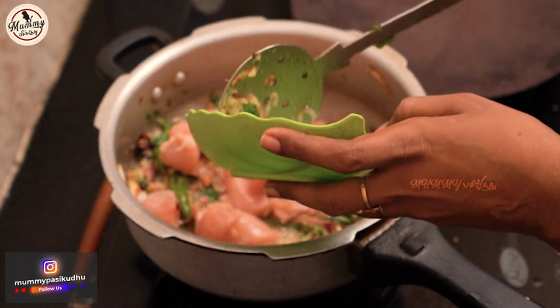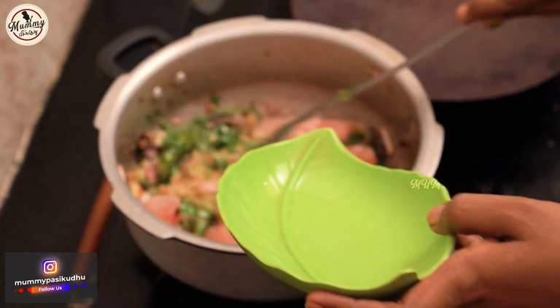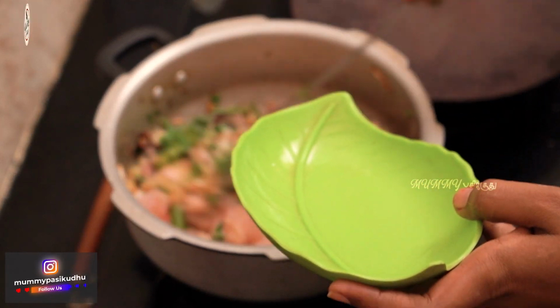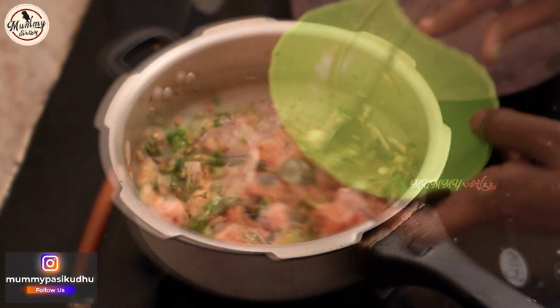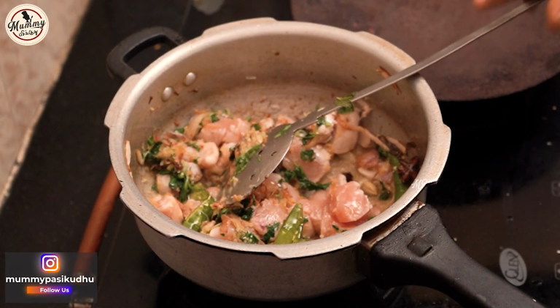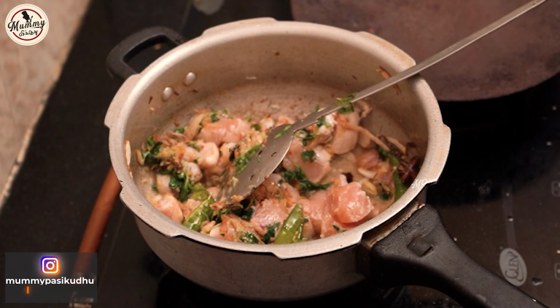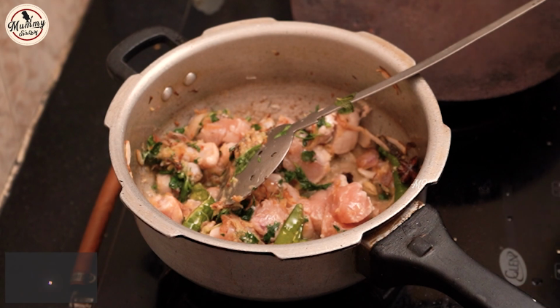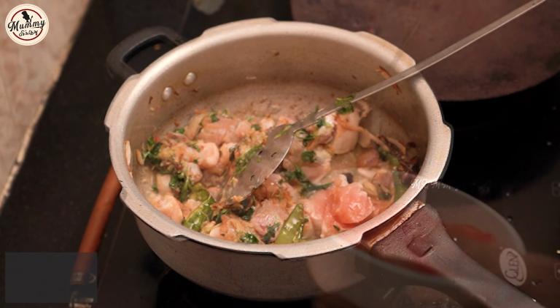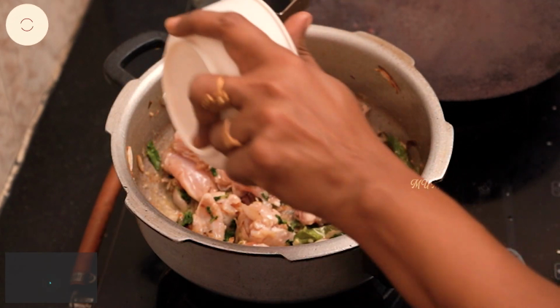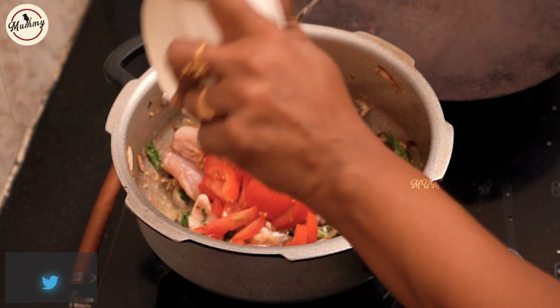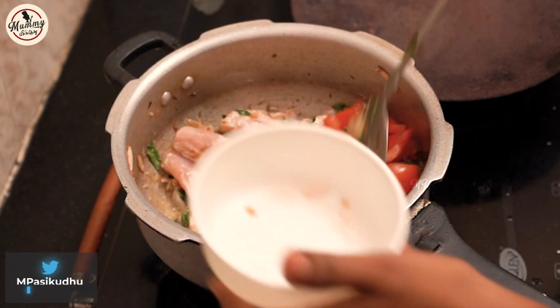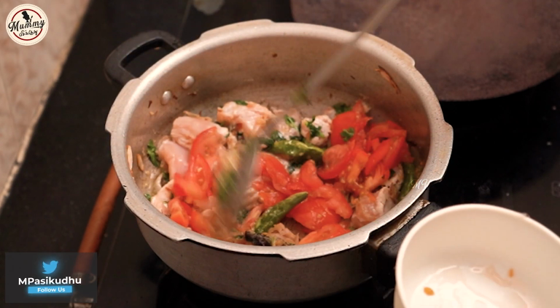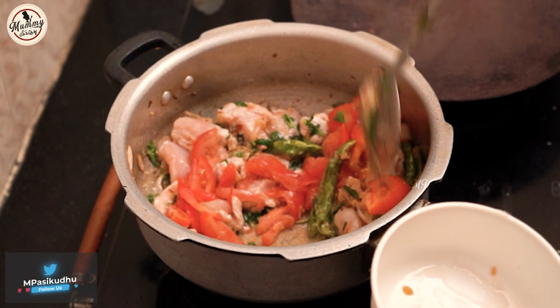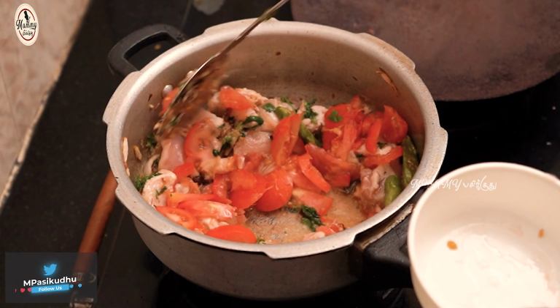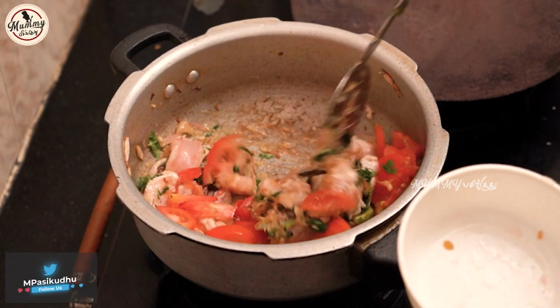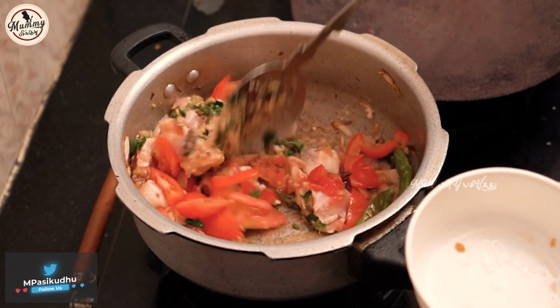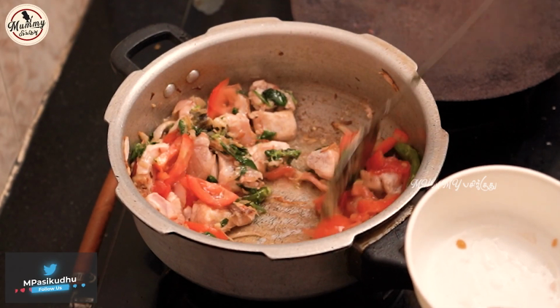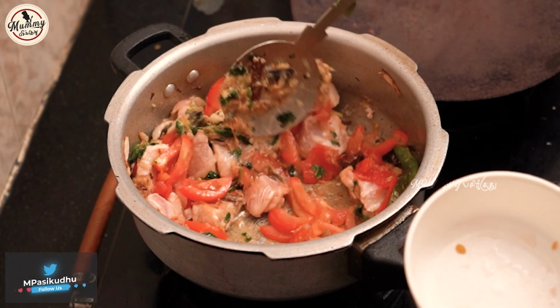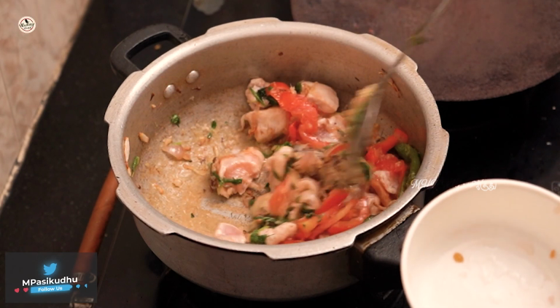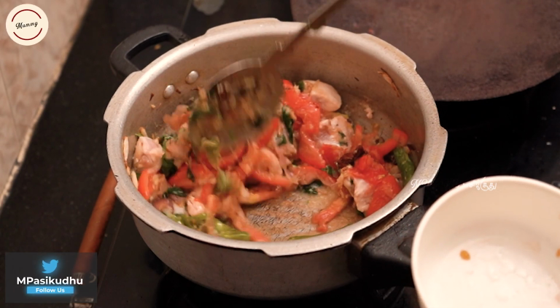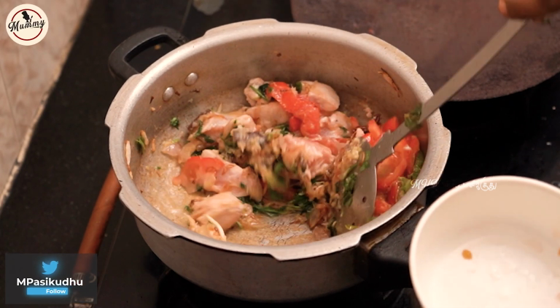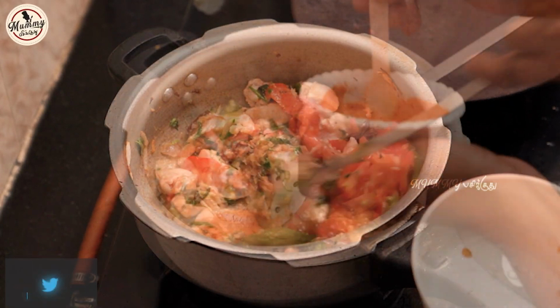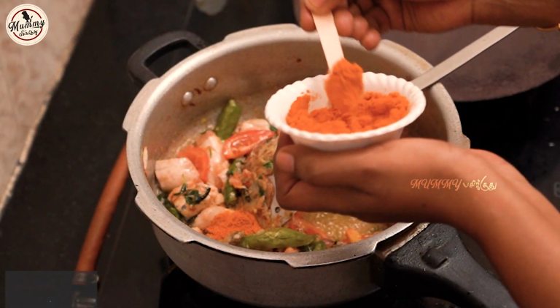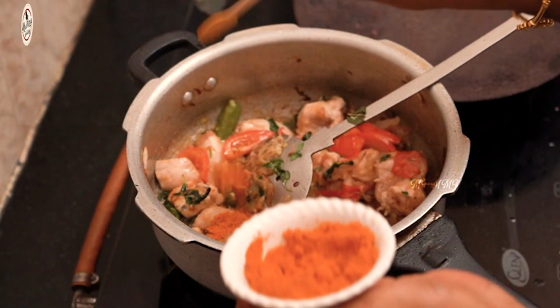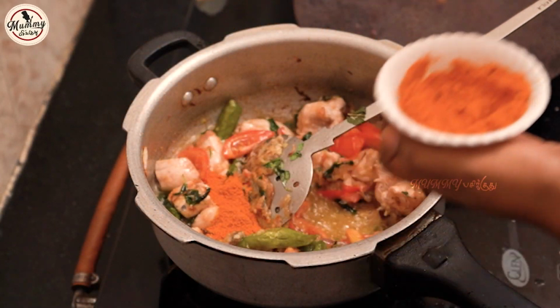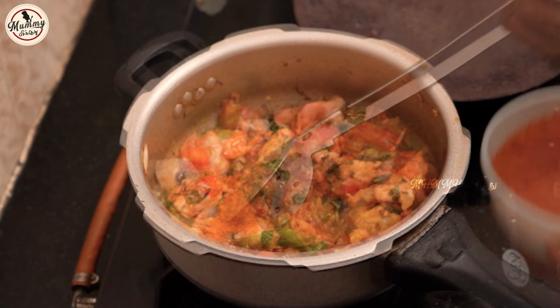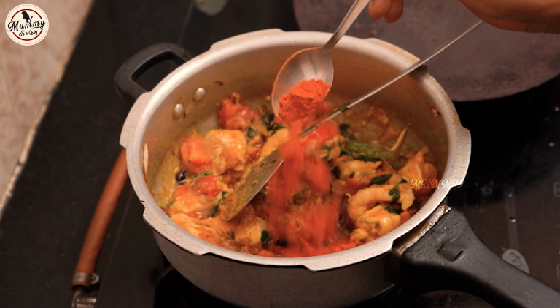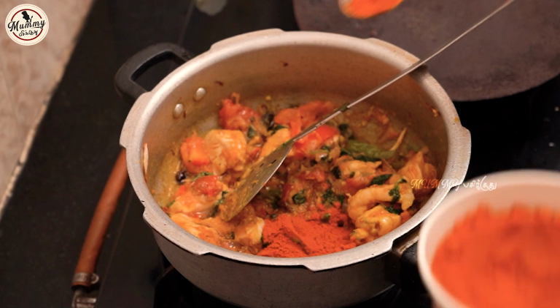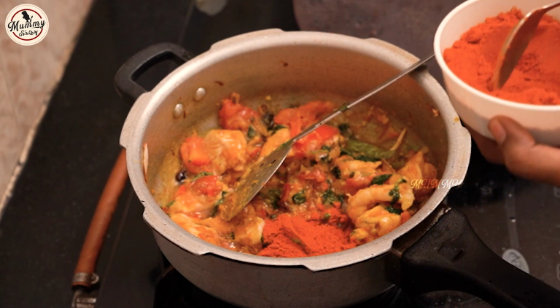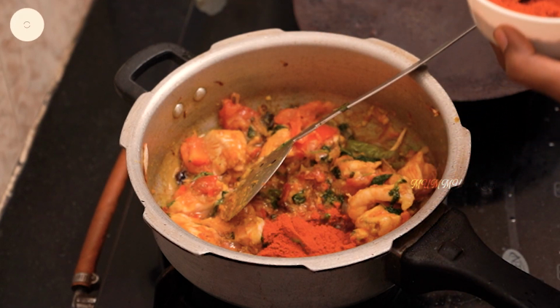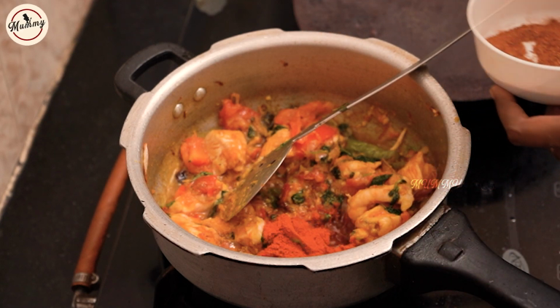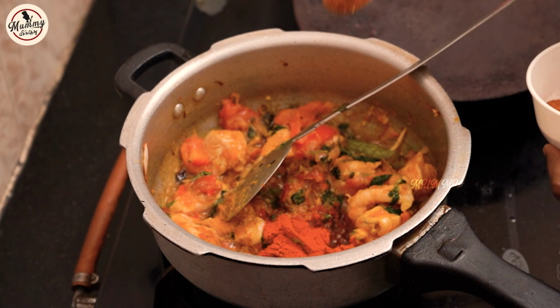Put some more chicken in and add a thakali. Cook this a little bit. 5 teaspoon manjo, 1 teaspoon molaga, 6 teaspoon karam masala.